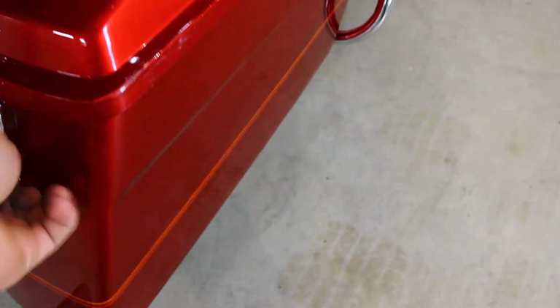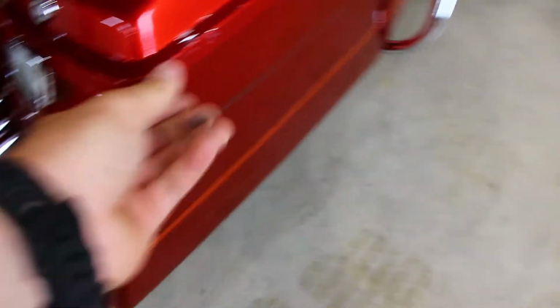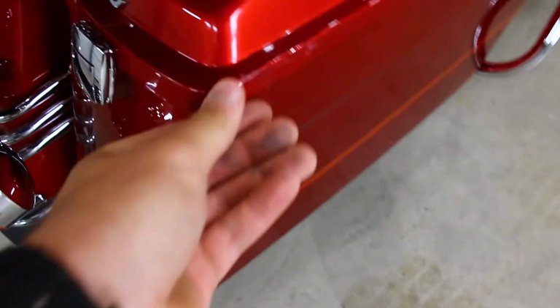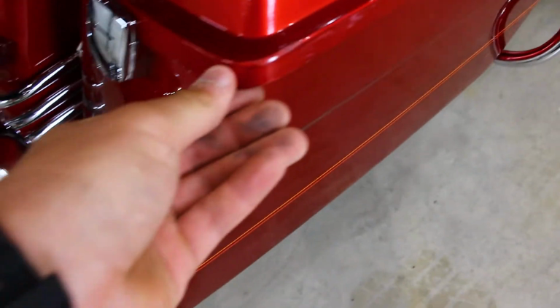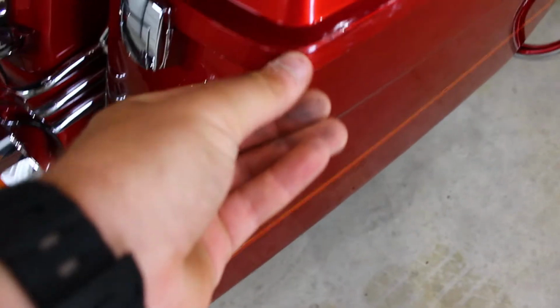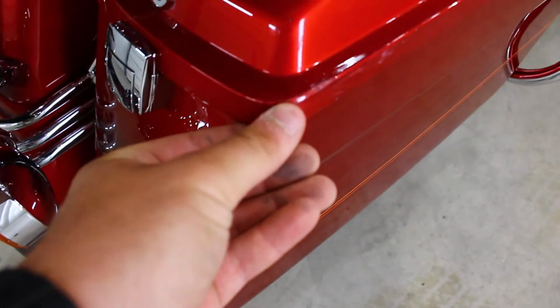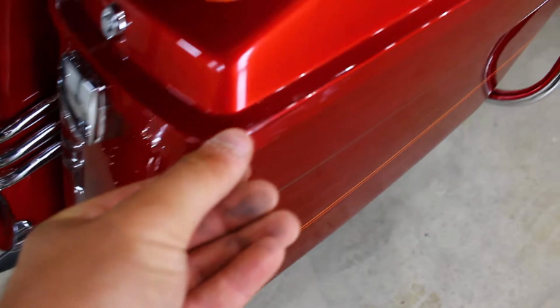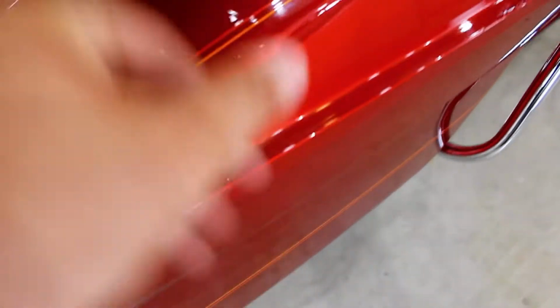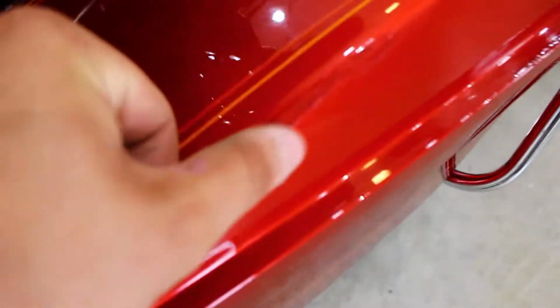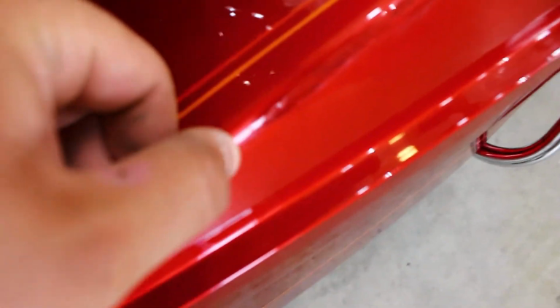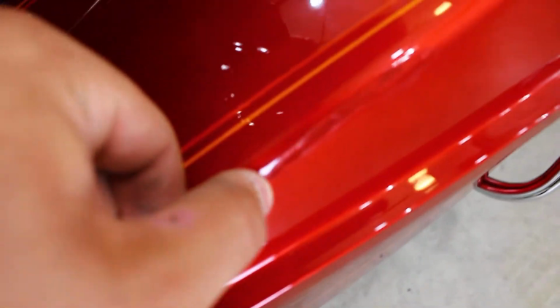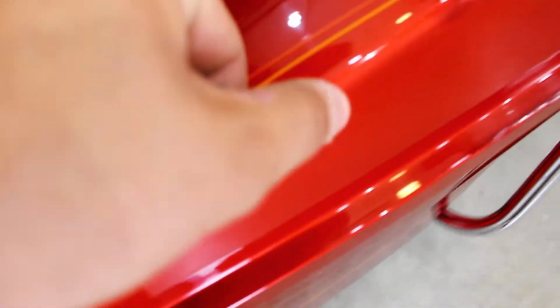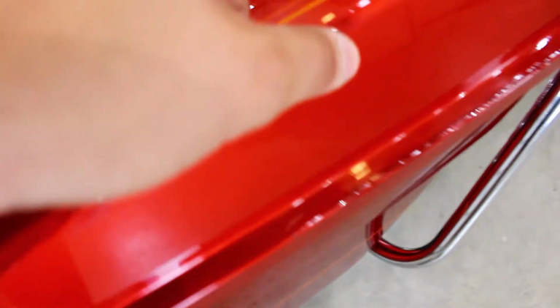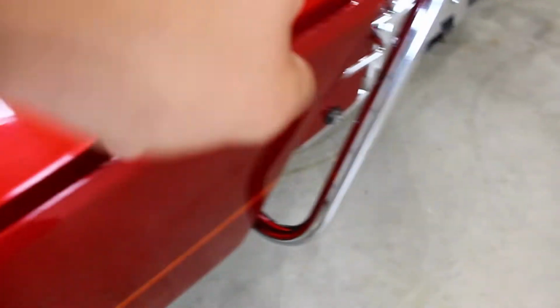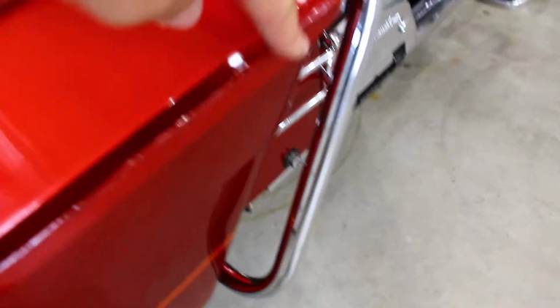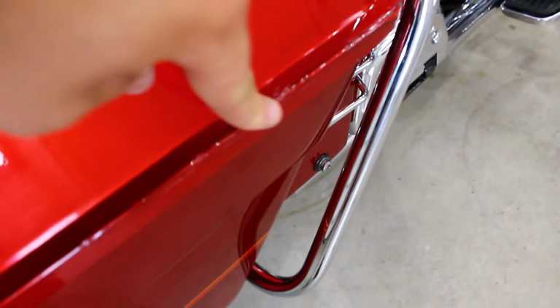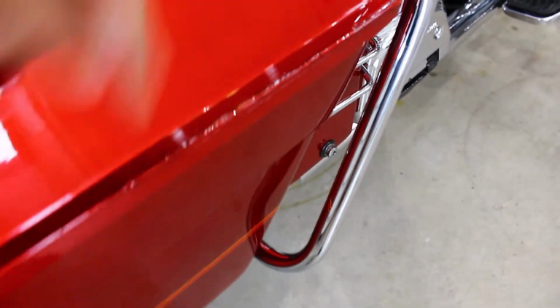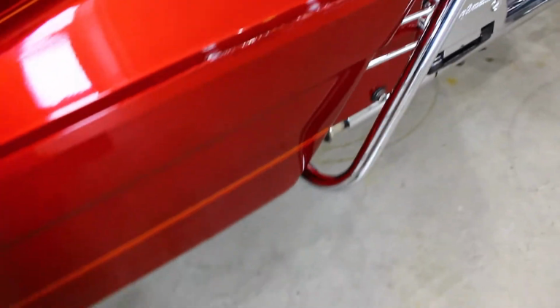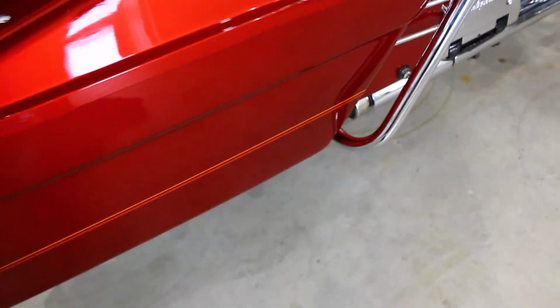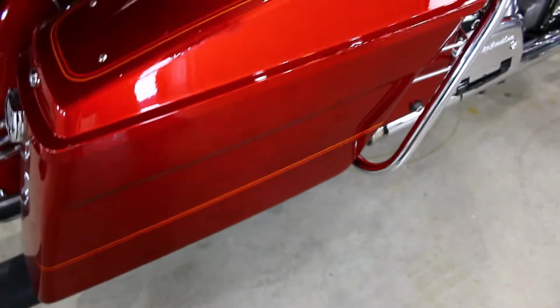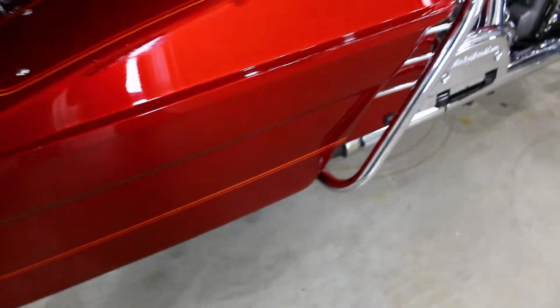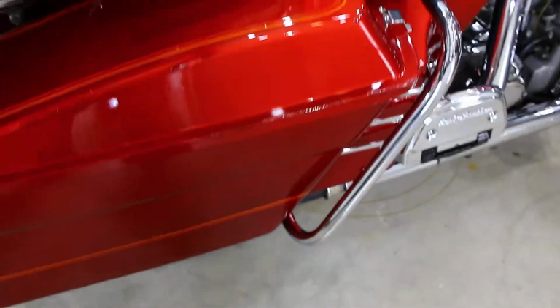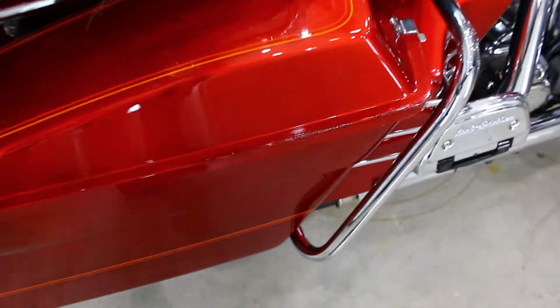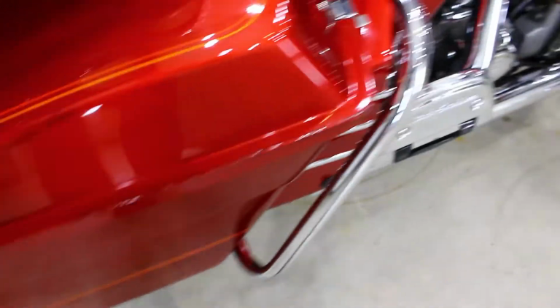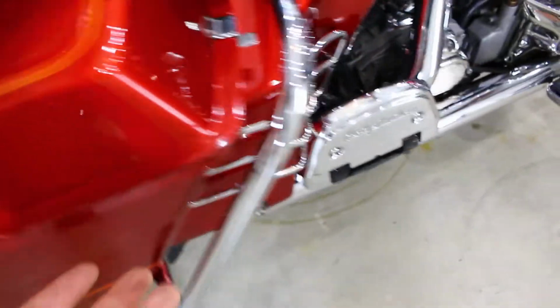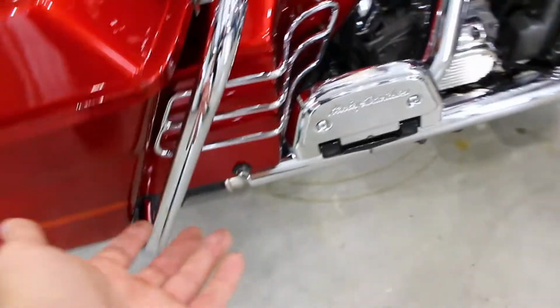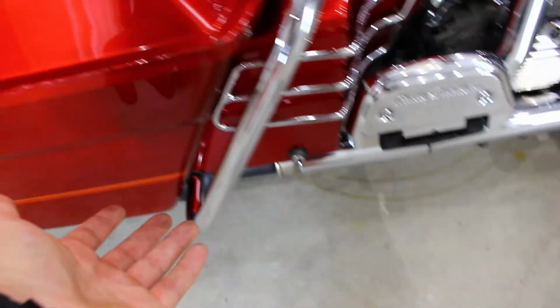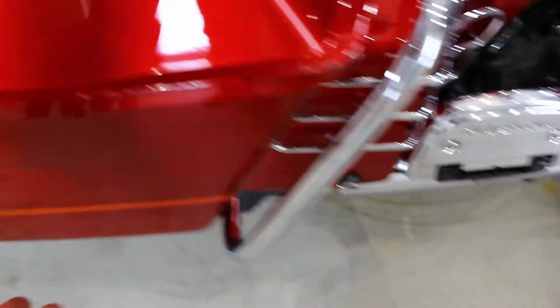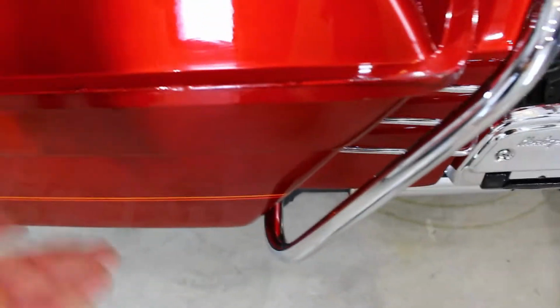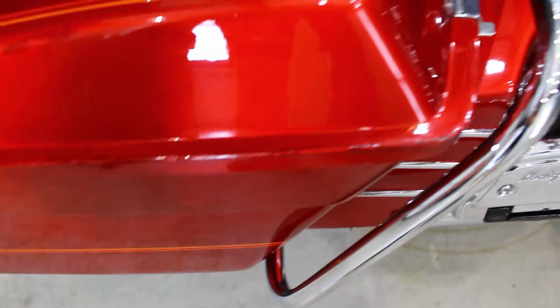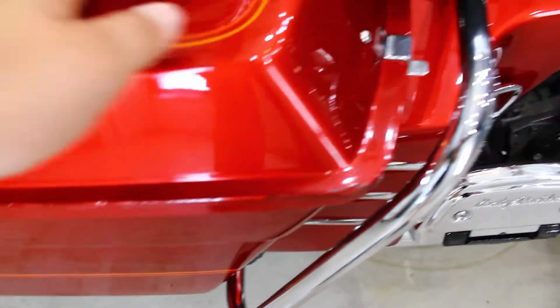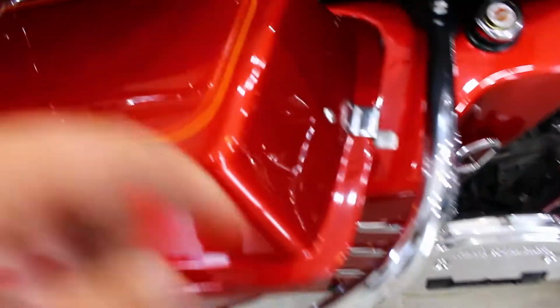You got some scuffing on here — it looks like it was painted up along there, kind of along the whole saddlebag. I mean, it's in great shape; you really can't tell unless you get down close to it.